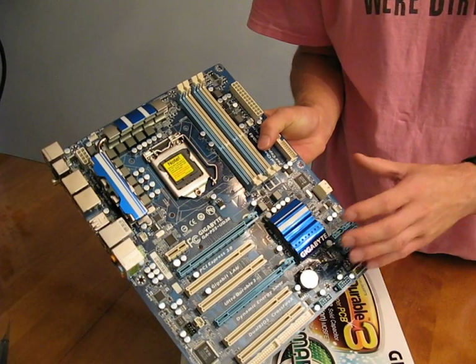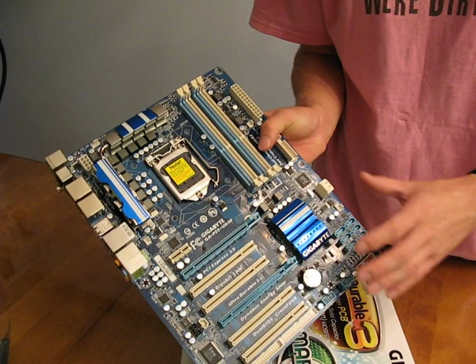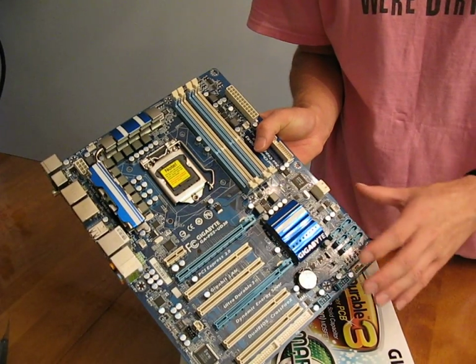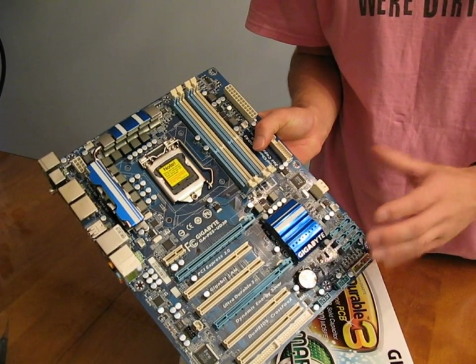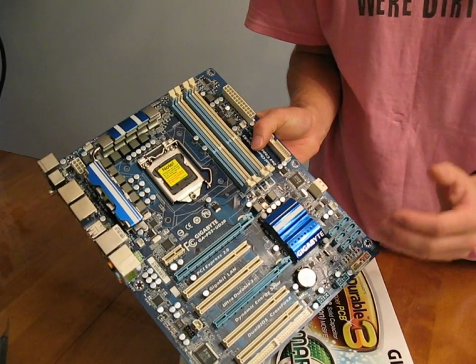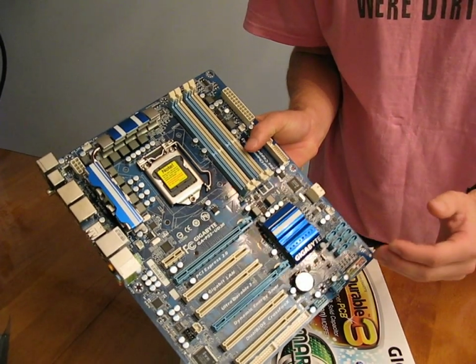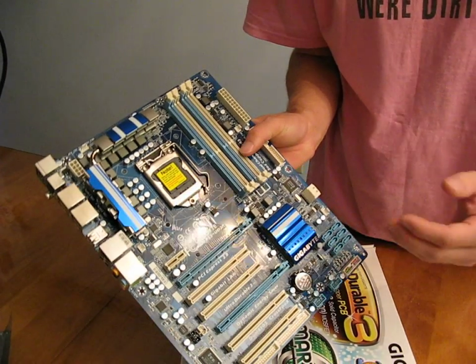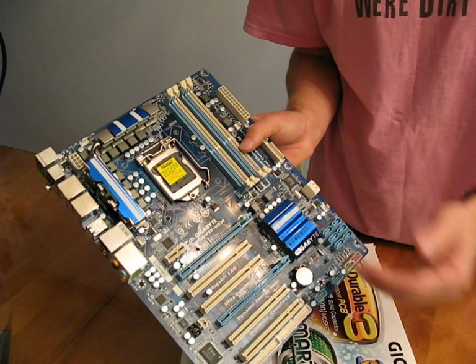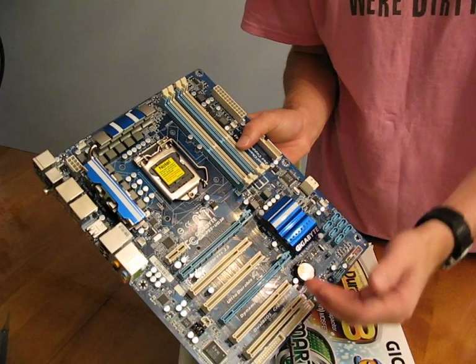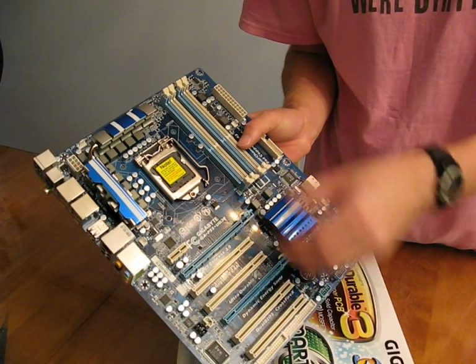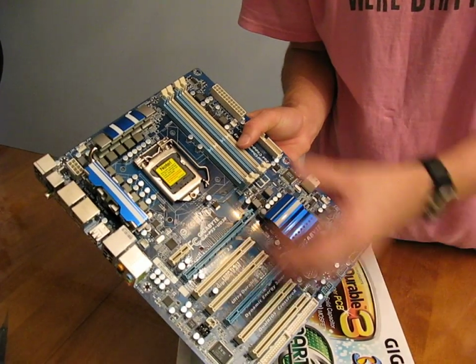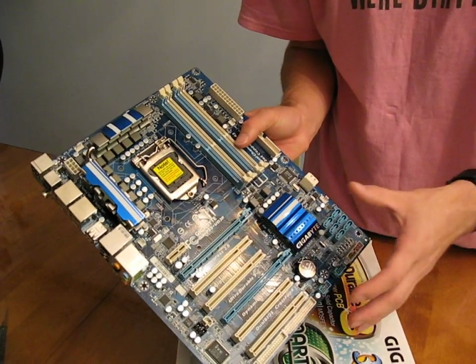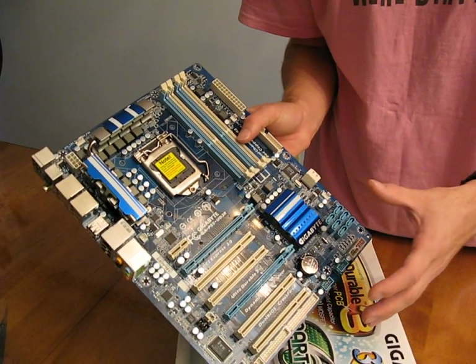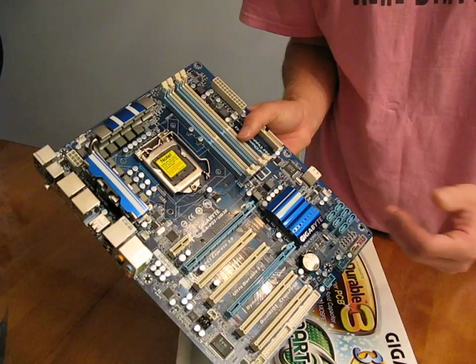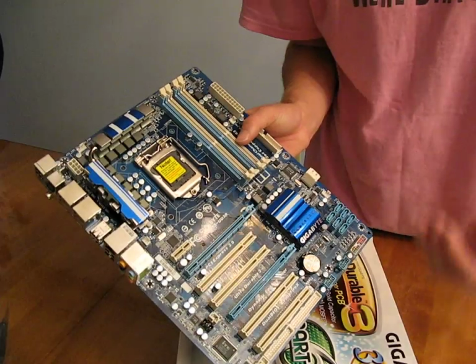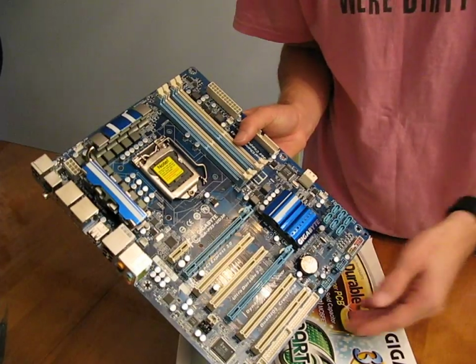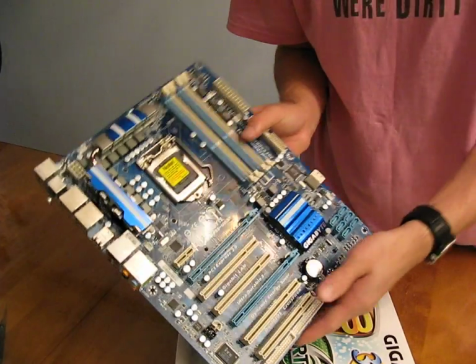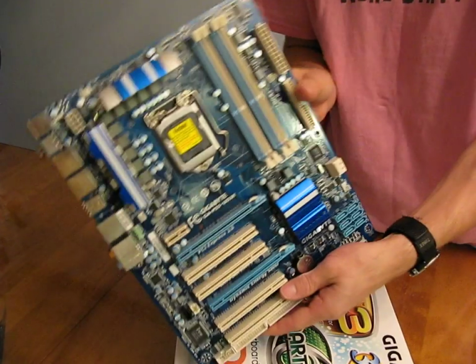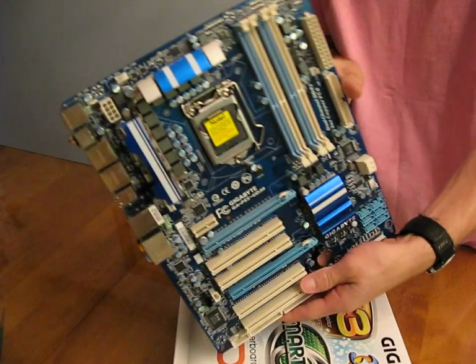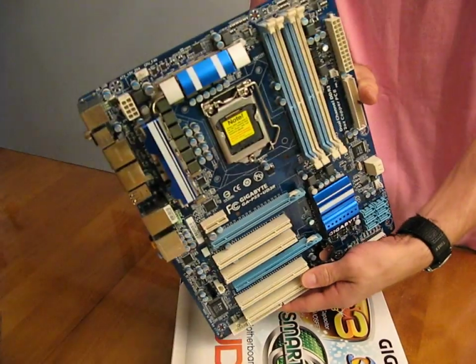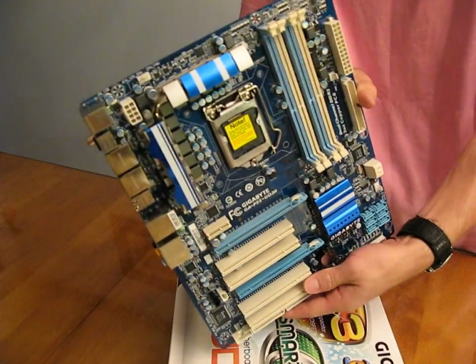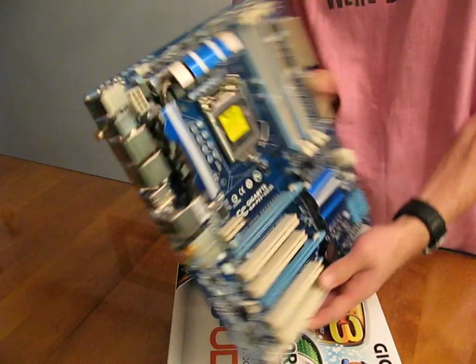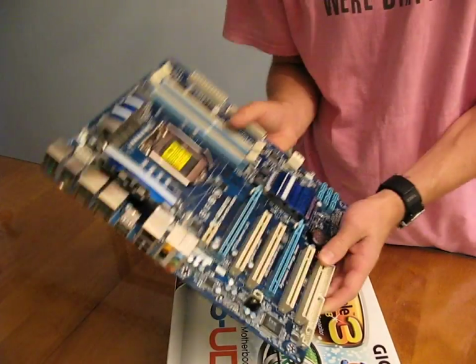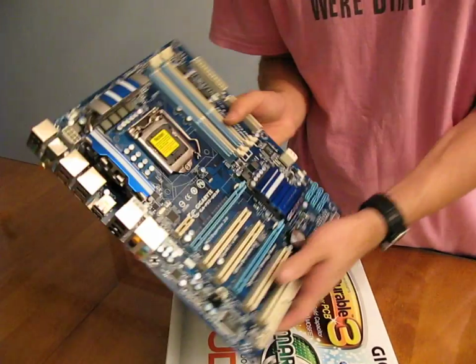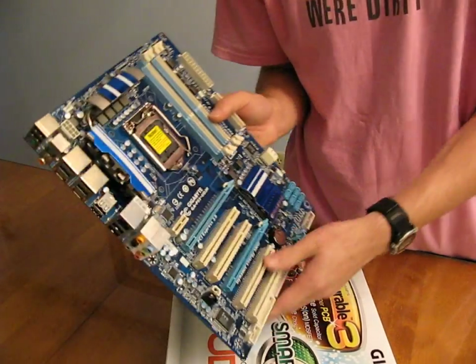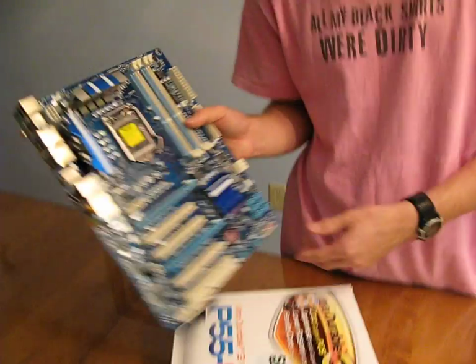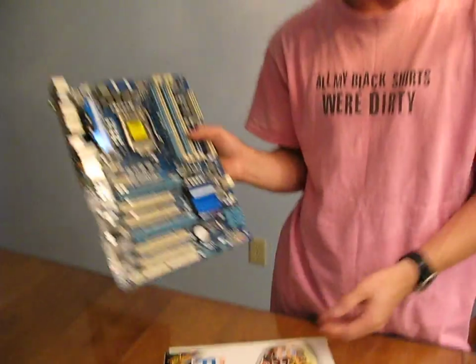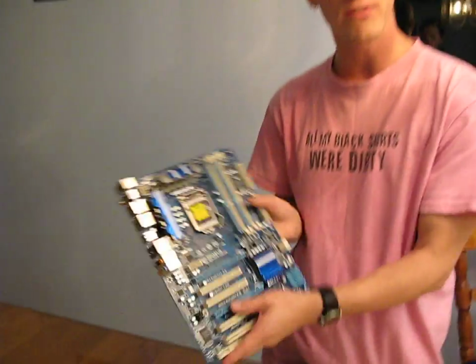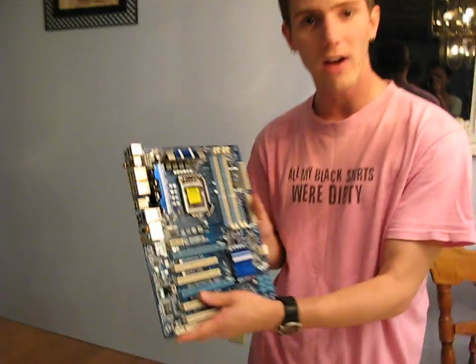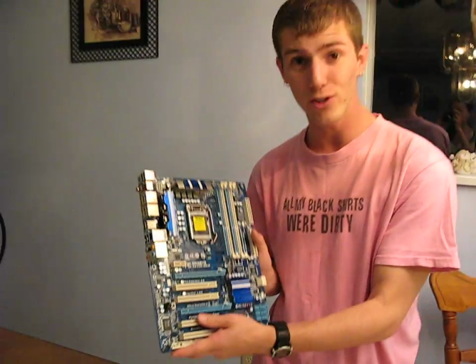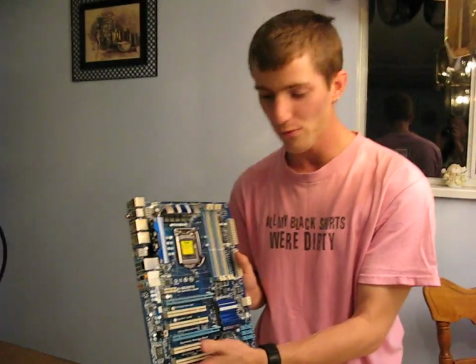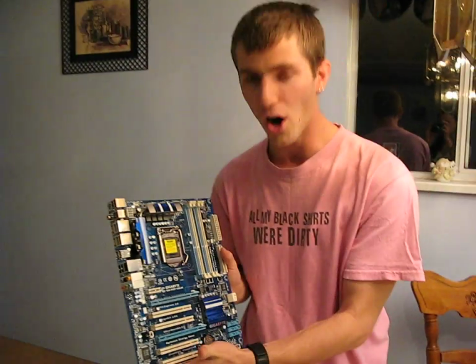So you can tell that it is a bit of a younger brother to the UD4P, but it is quite feature complete. Especially if you want to run Crossfire, you can actually load quite a high-end system on this board. Thank you for checking out the P55 UD3R.